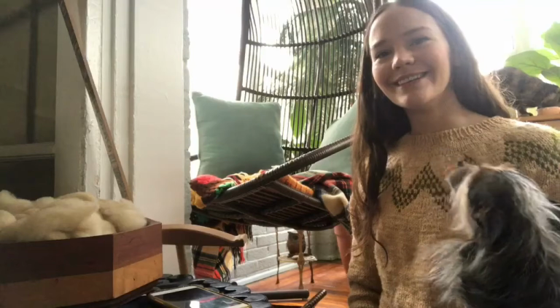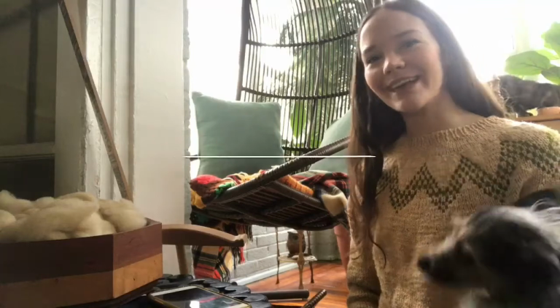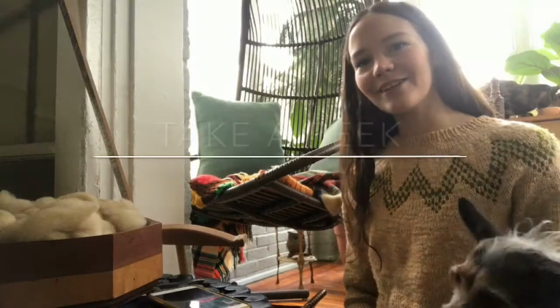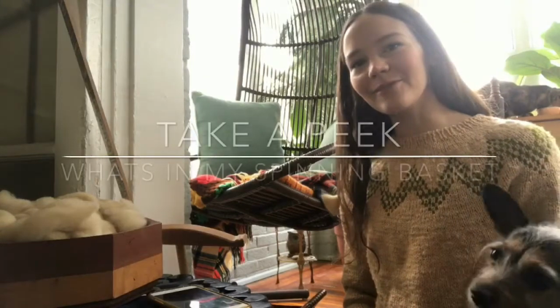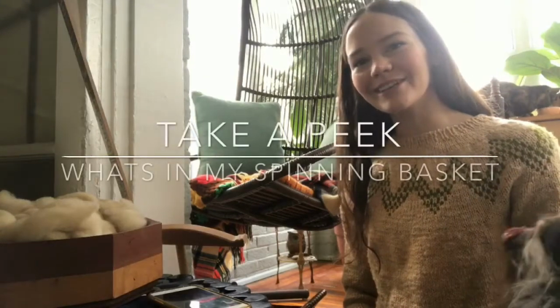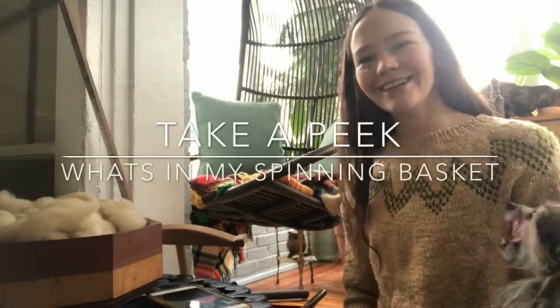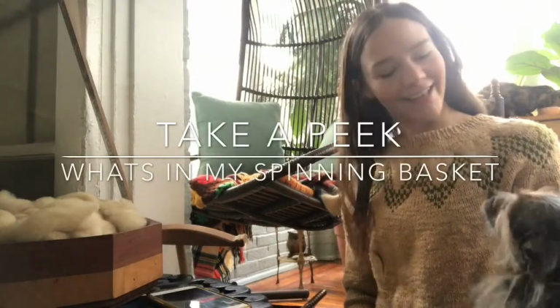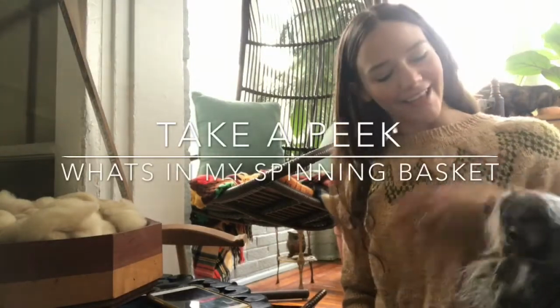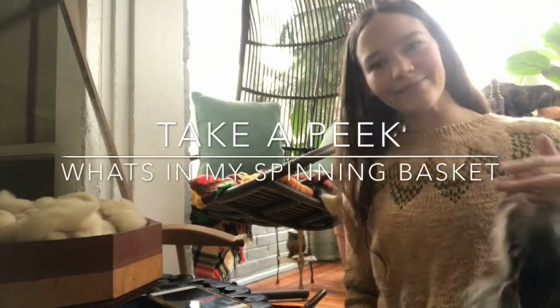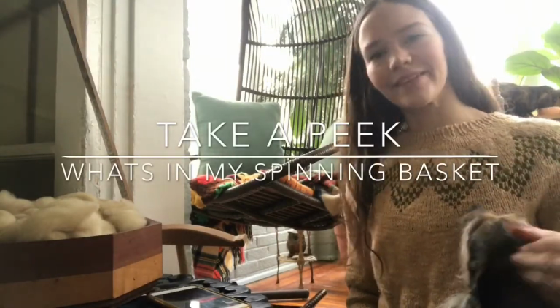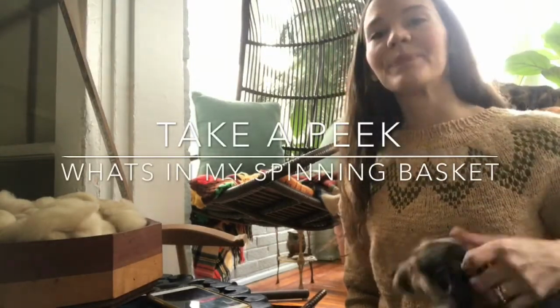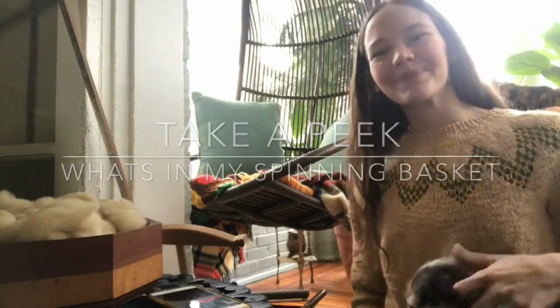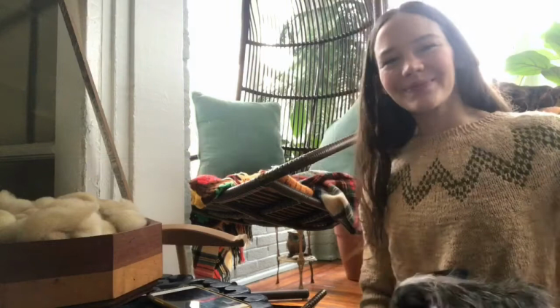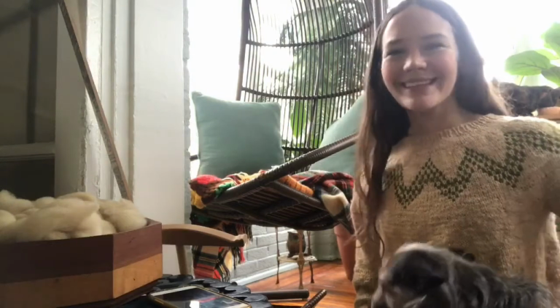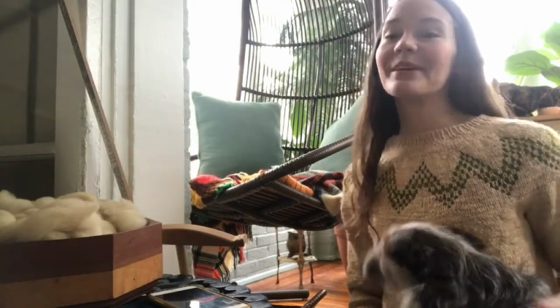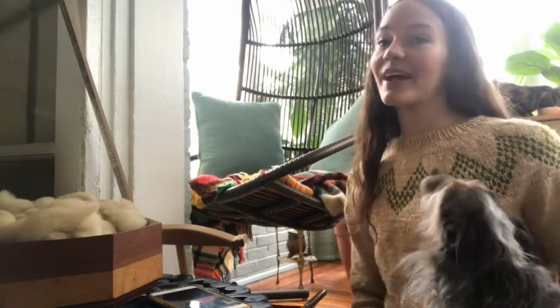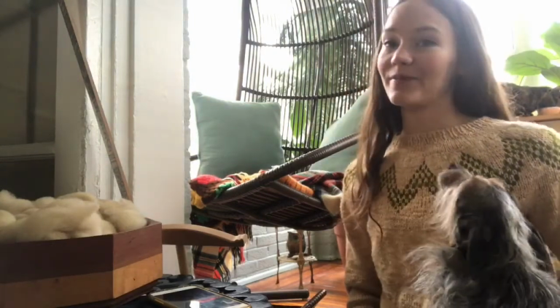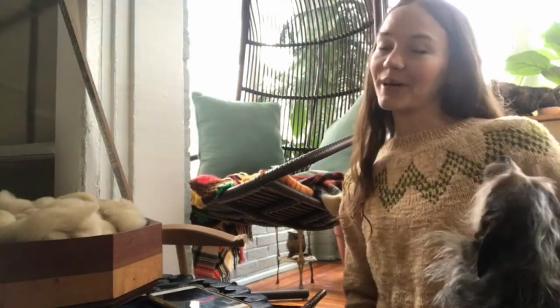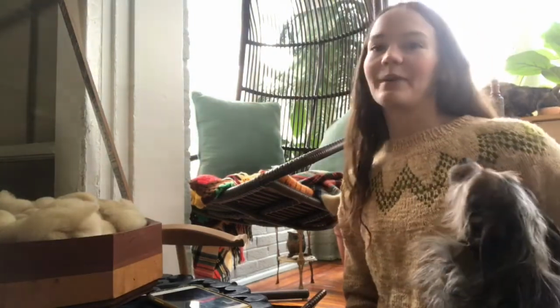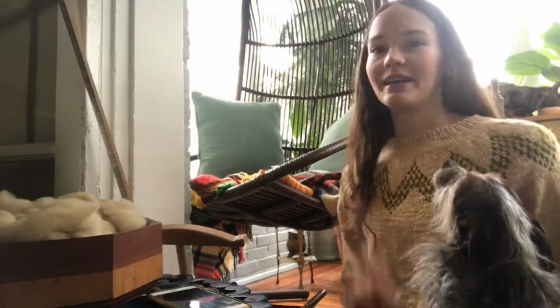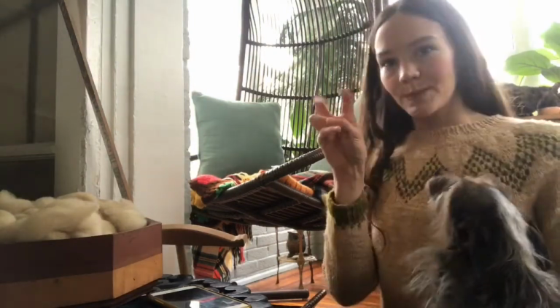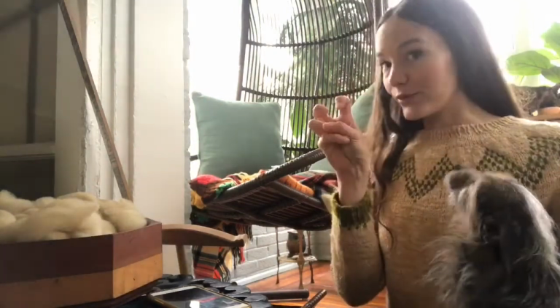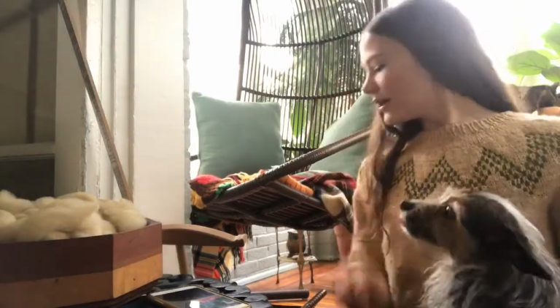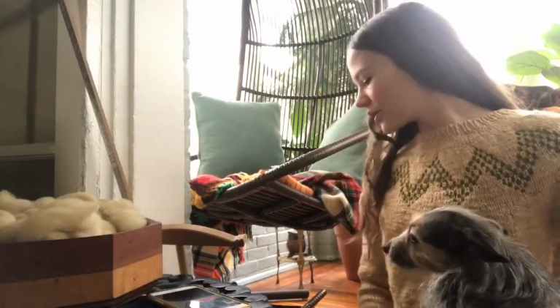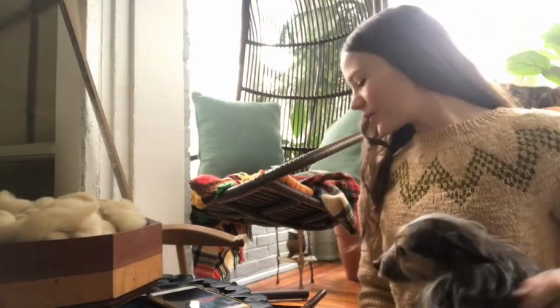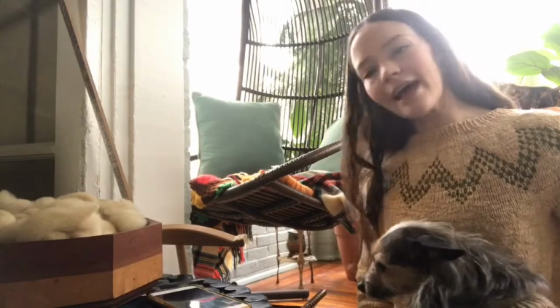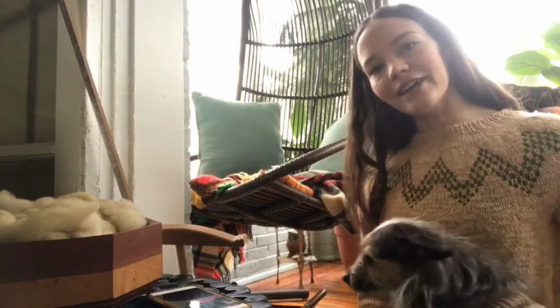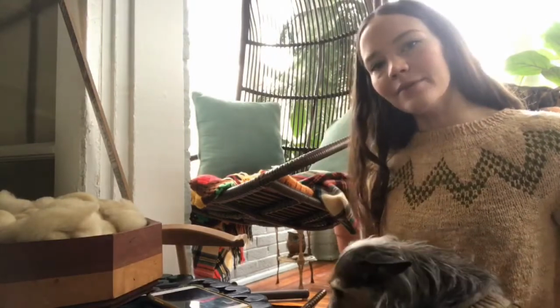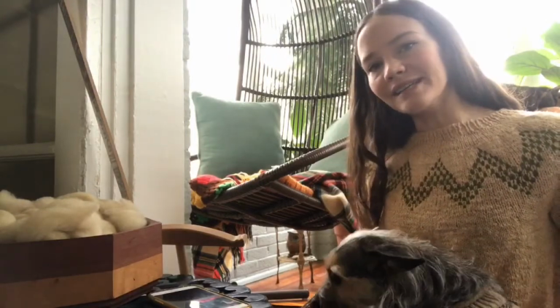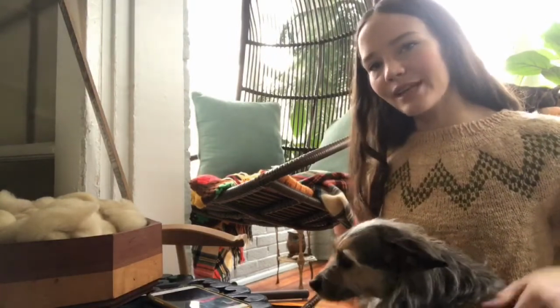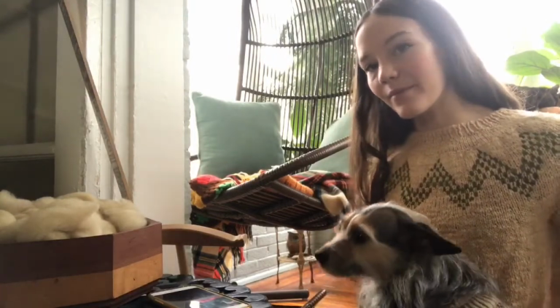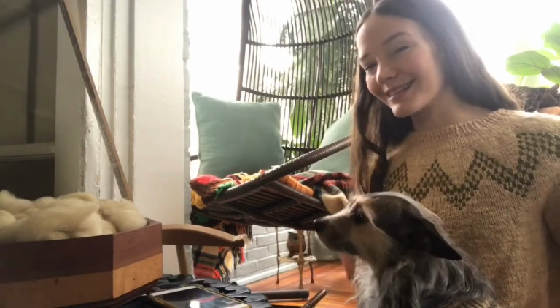Do you see my cat over there, over my shoulder? Hey, Chip. So I'm here with you now on the floor of my spinning room to show you what I have in my spinning basket.